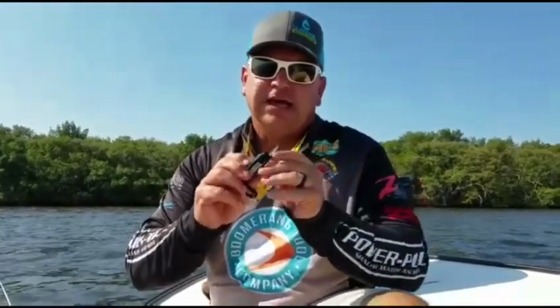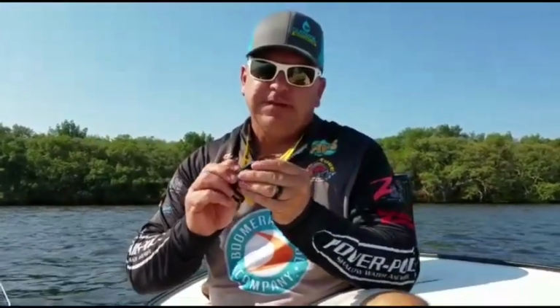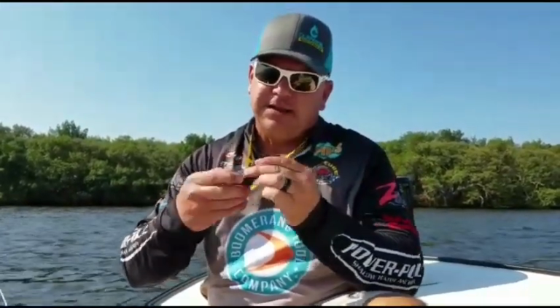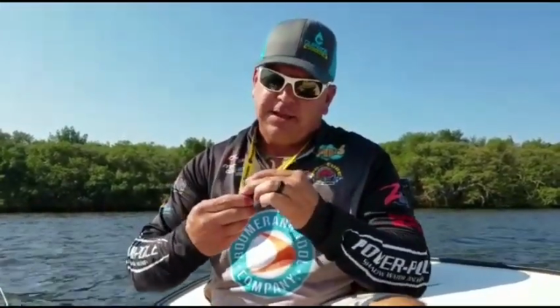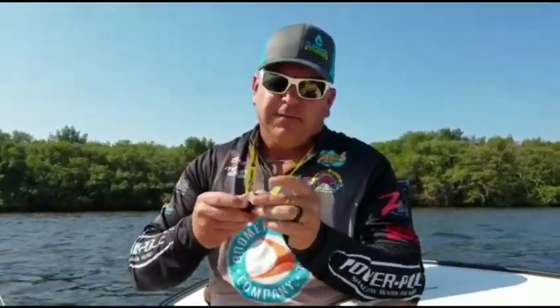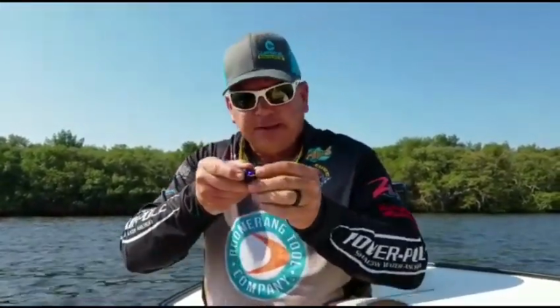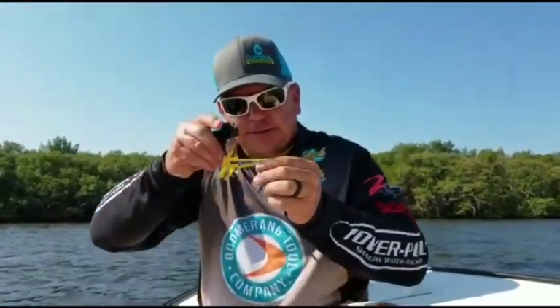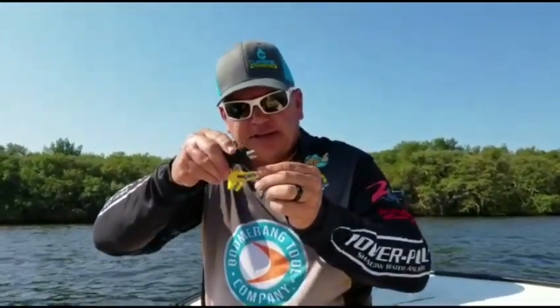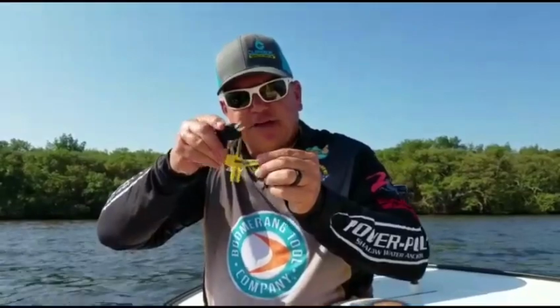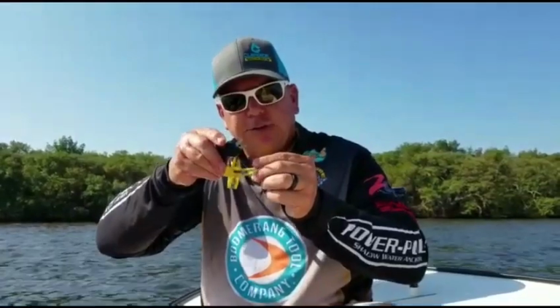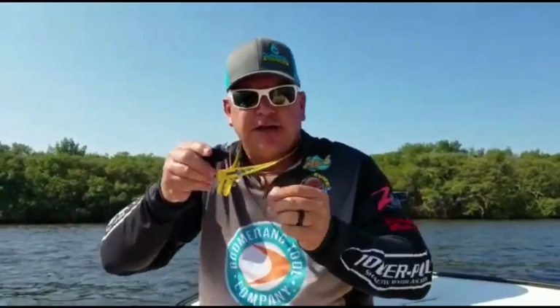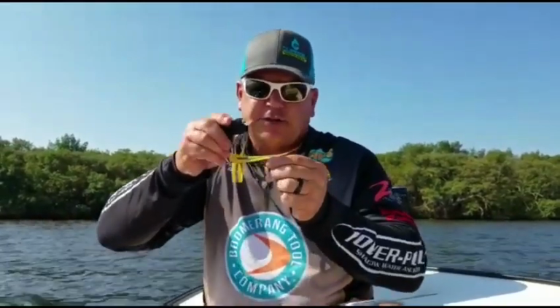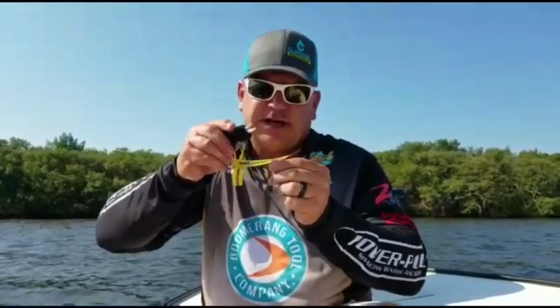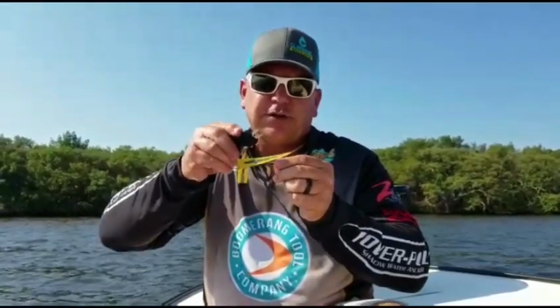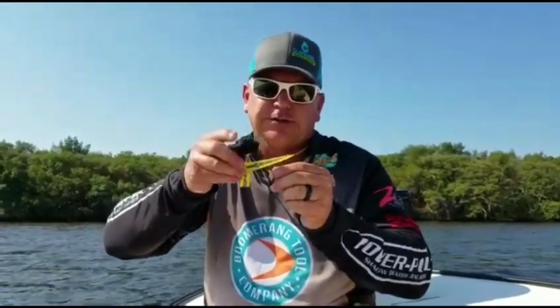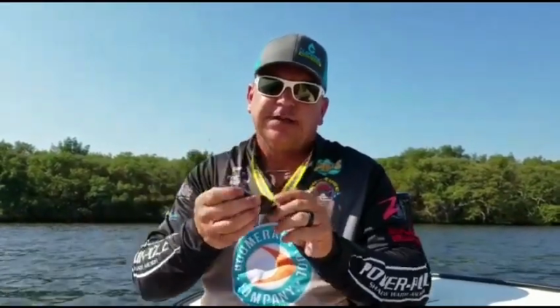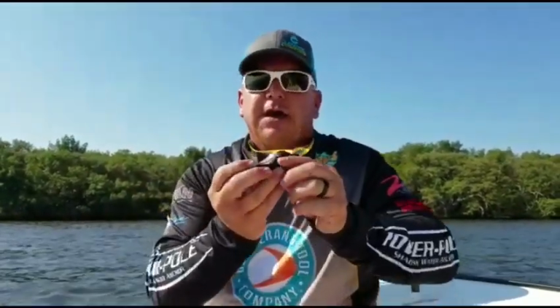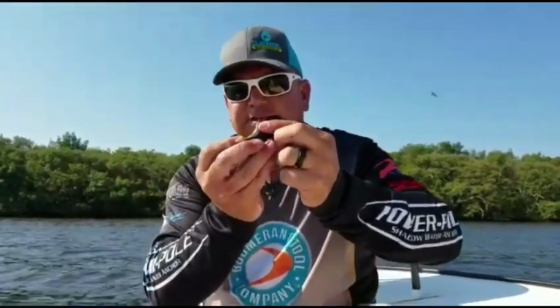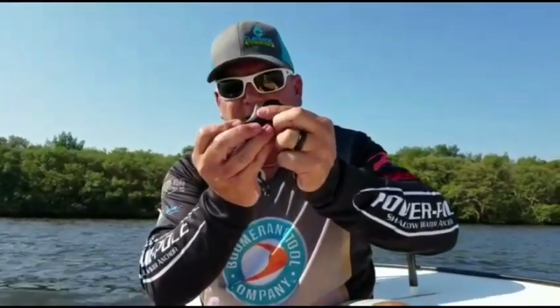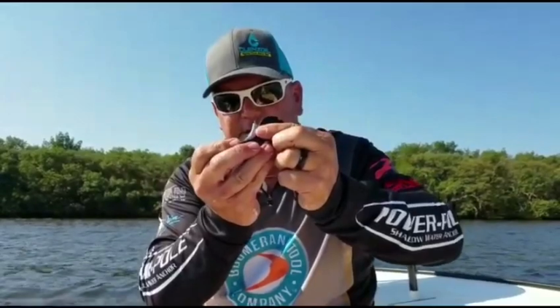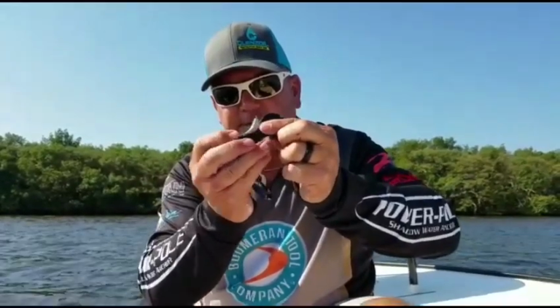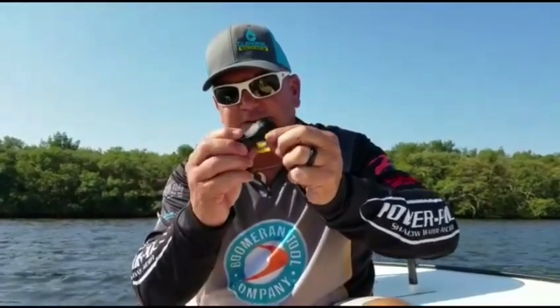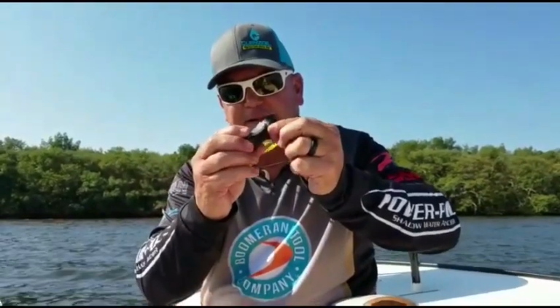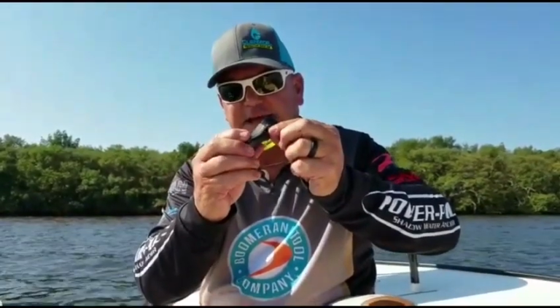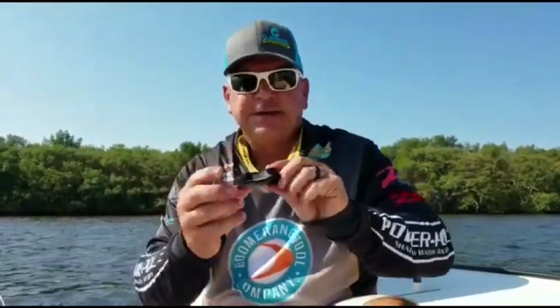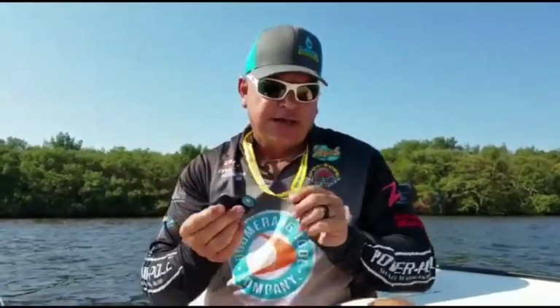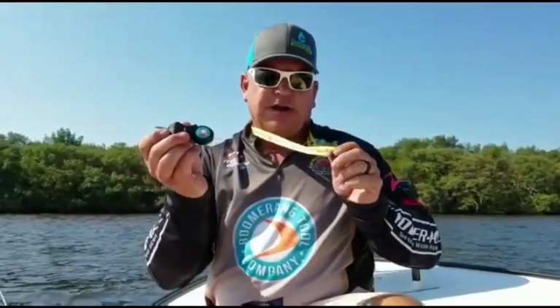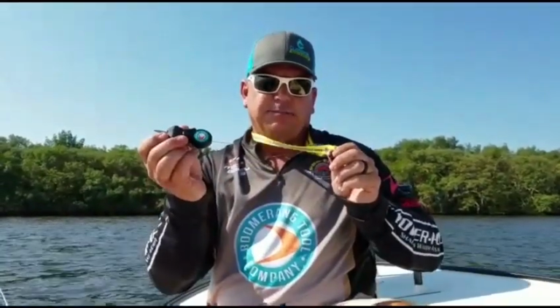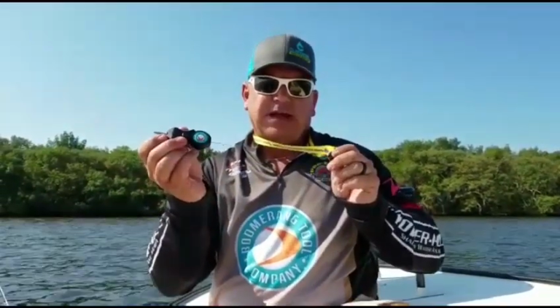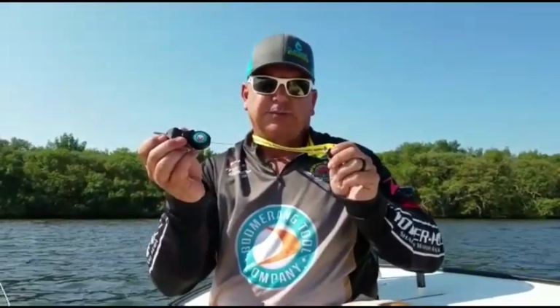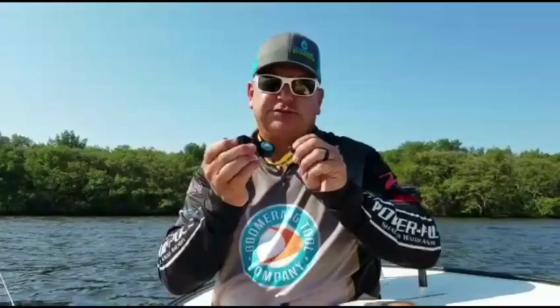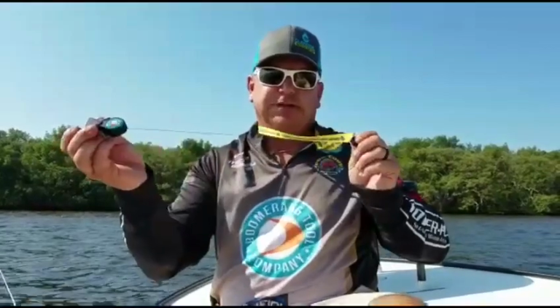It has a UV light for heating up the UV glue and also charging the glow-in-the-dark gluers. Has an eye hook cleaner for cleaning out the paint and the jig heads. New product: Boomerang T-Ring Super Snip.